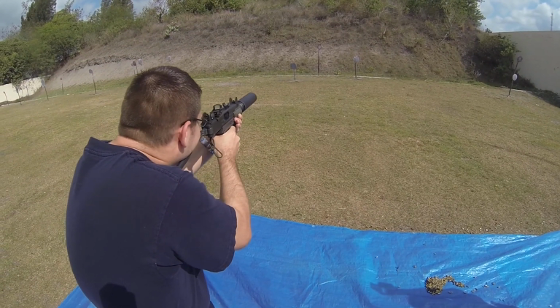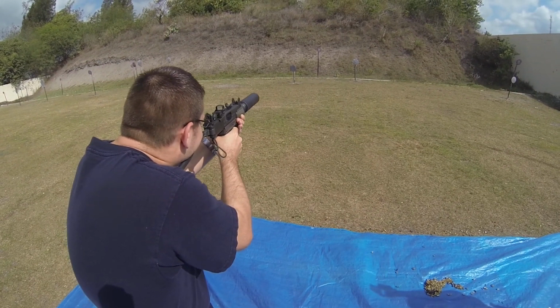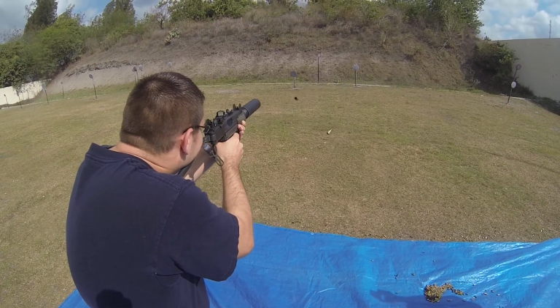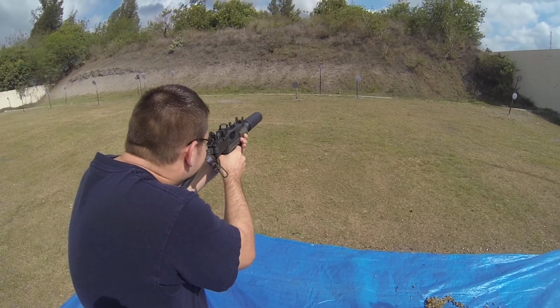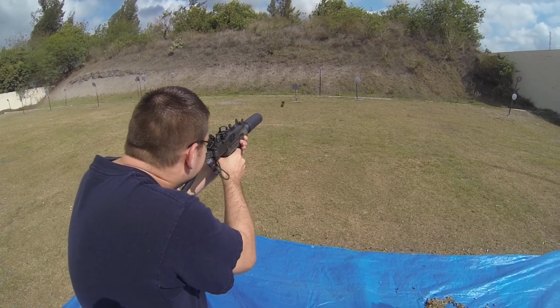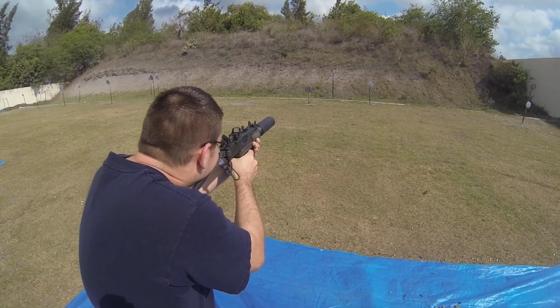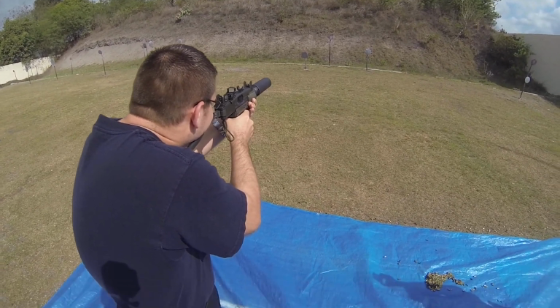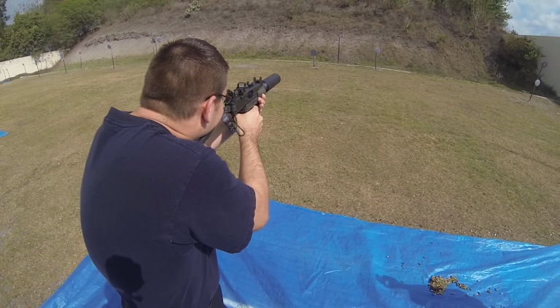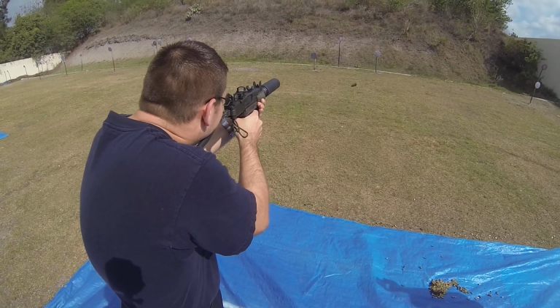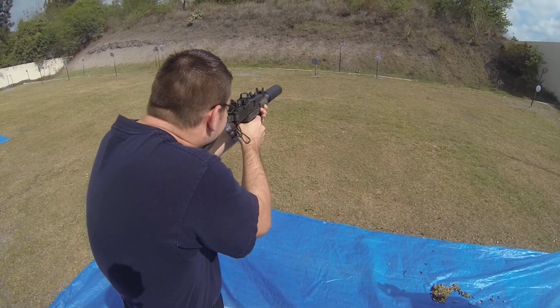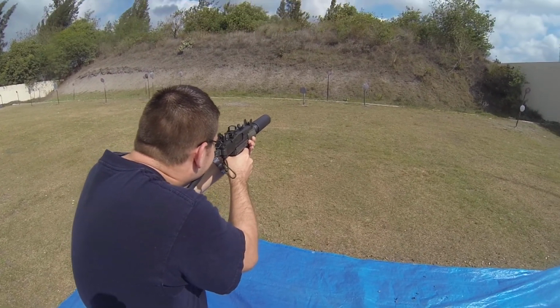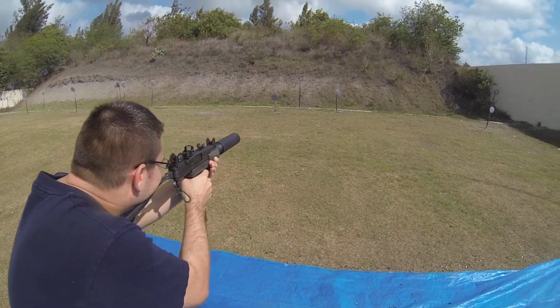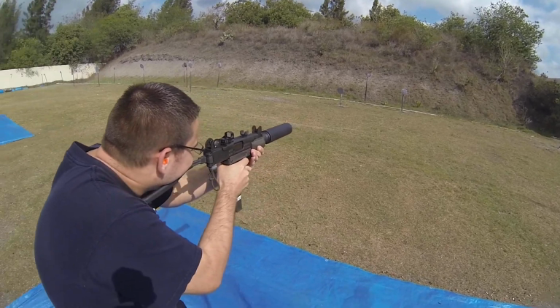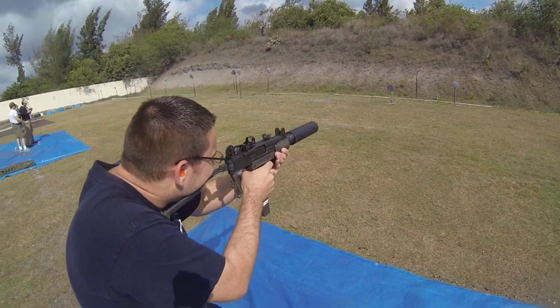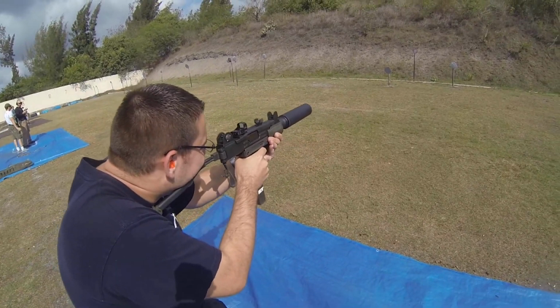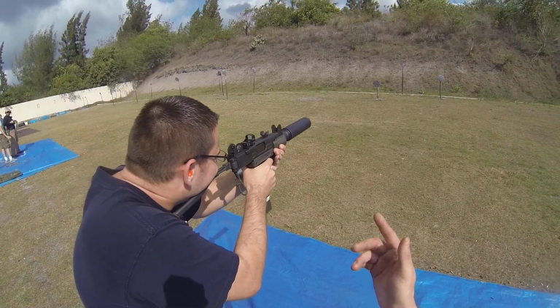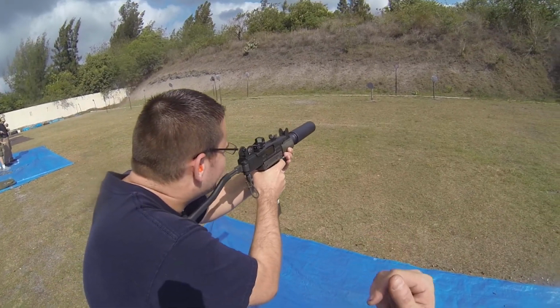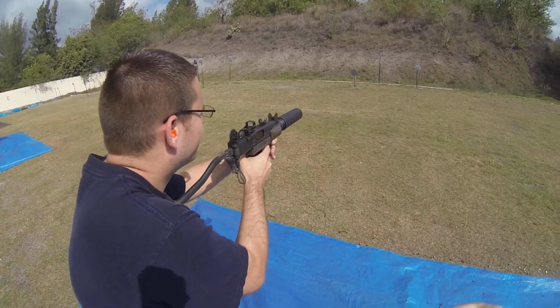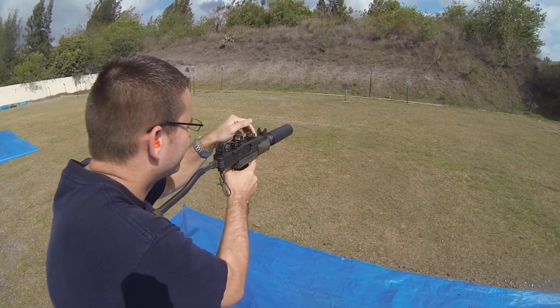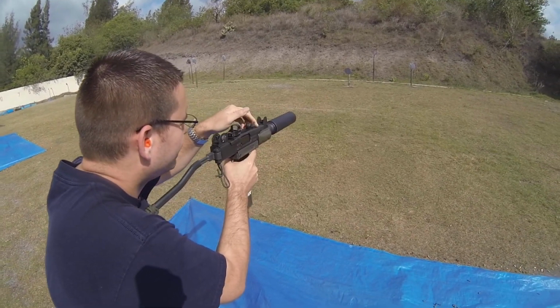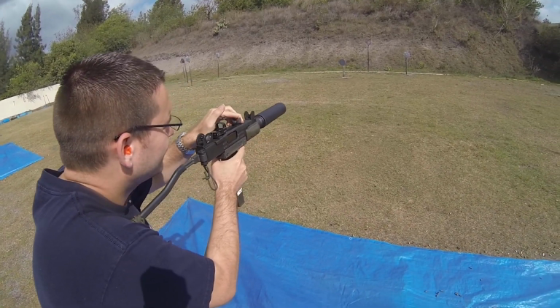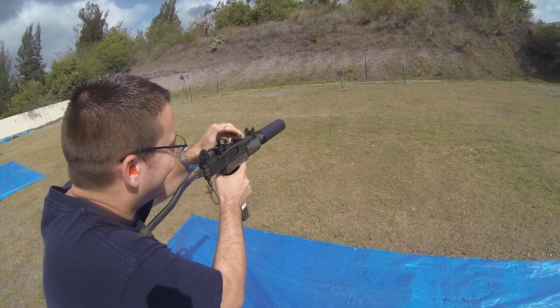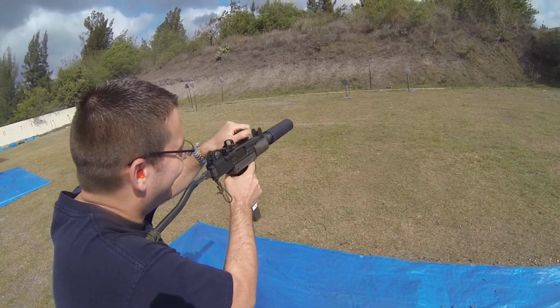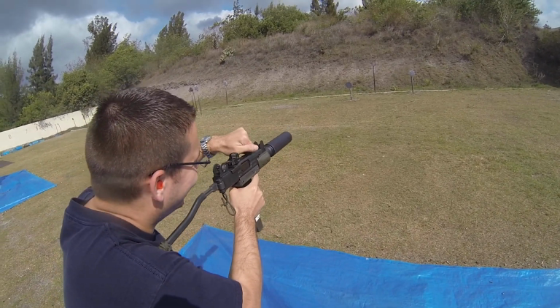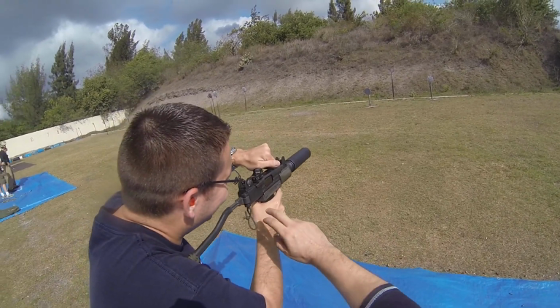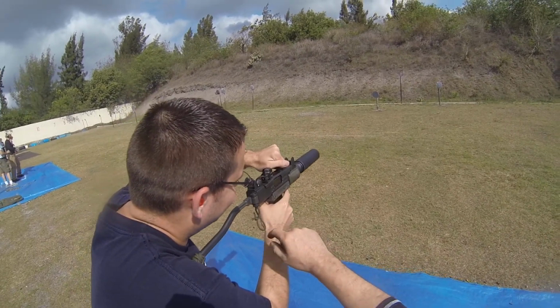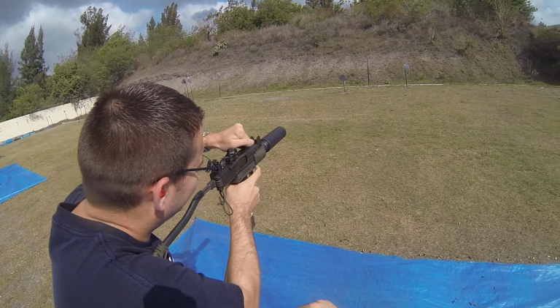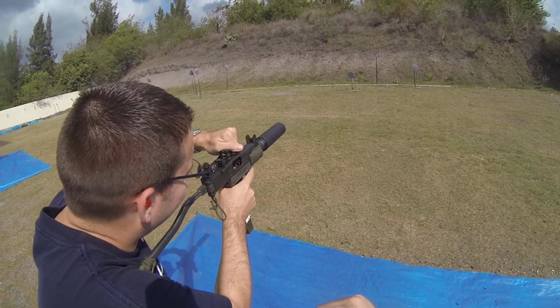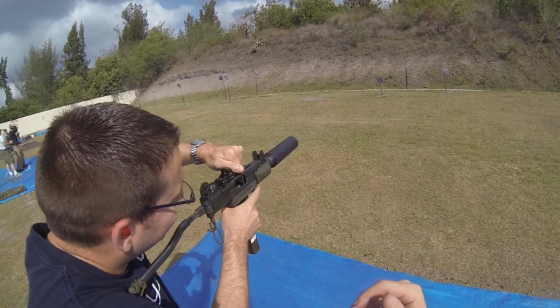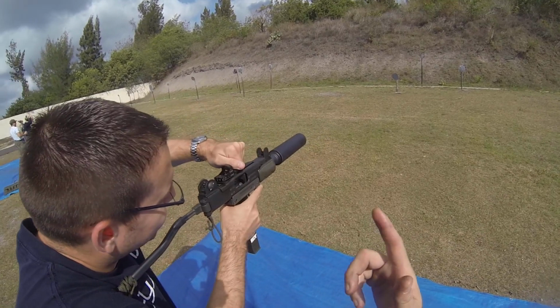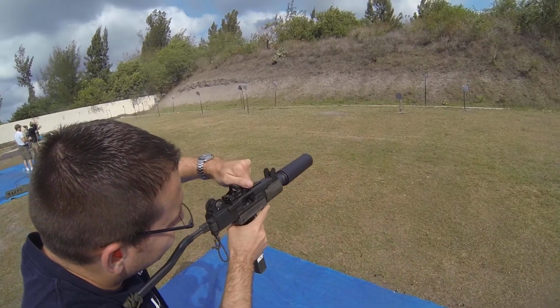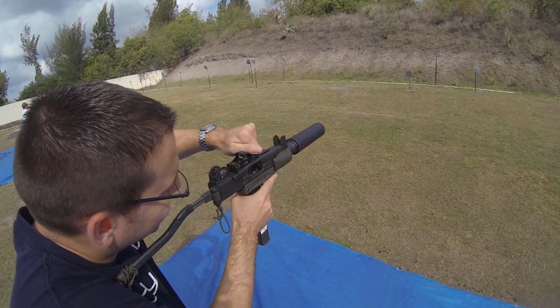And you pull a single on the last round. Bolt back — you're out of quarters, buddy. Oh, grip safety in. Bolt back. Drop your magazine.